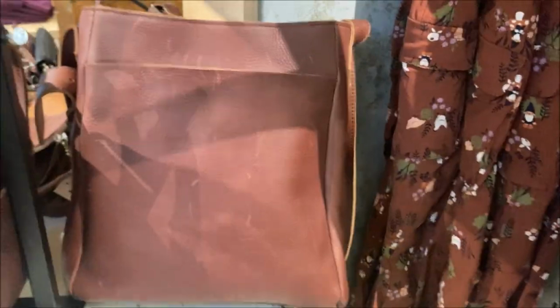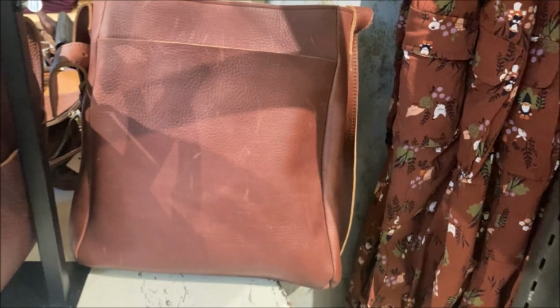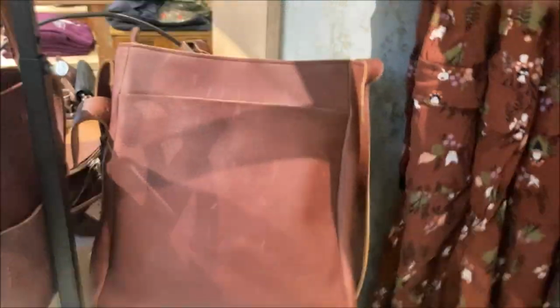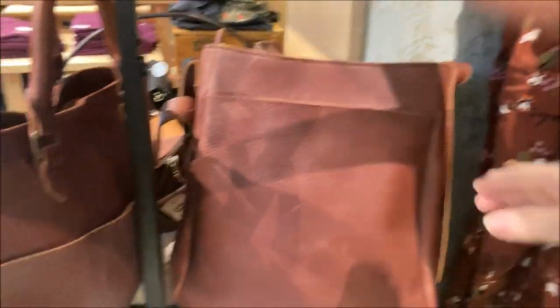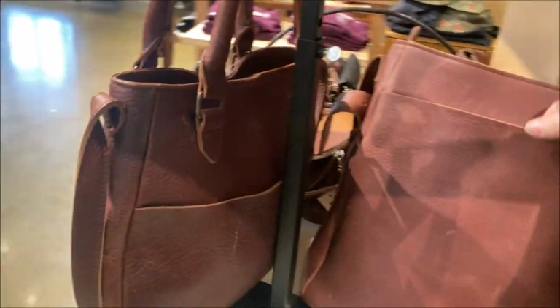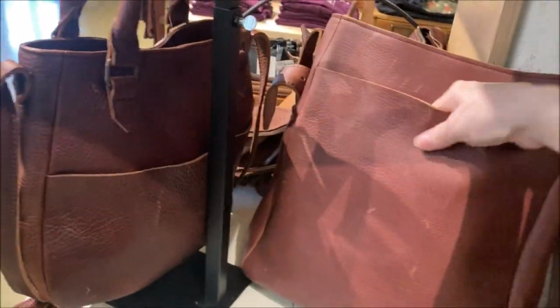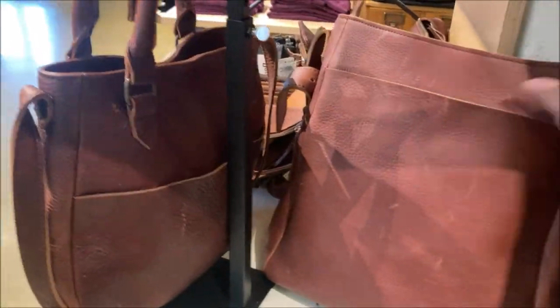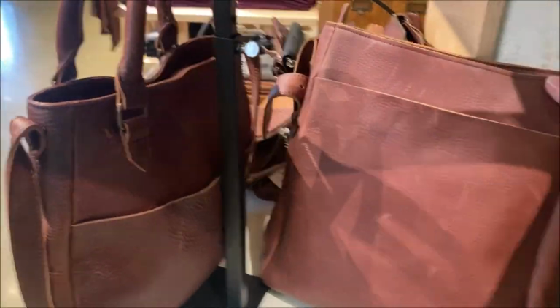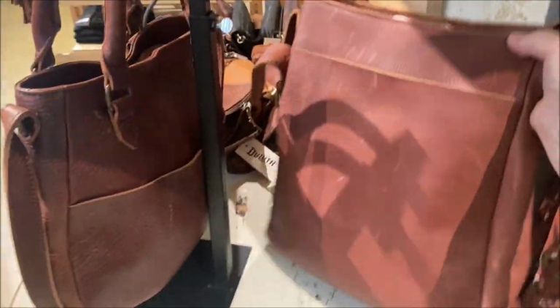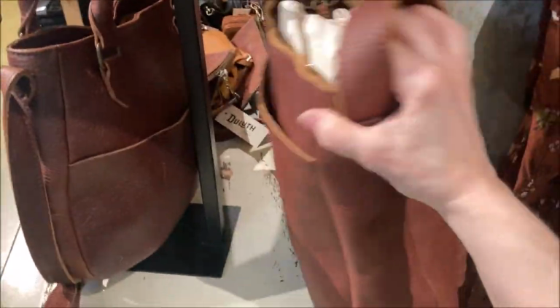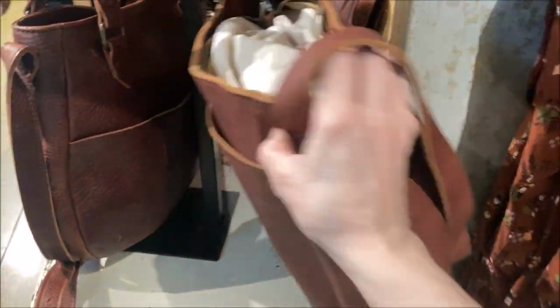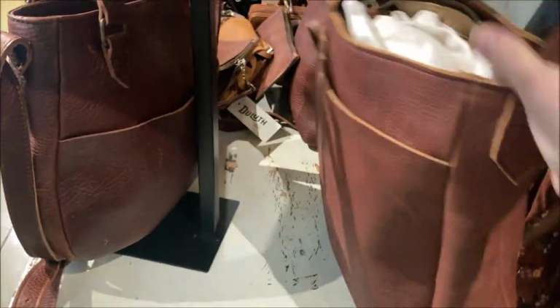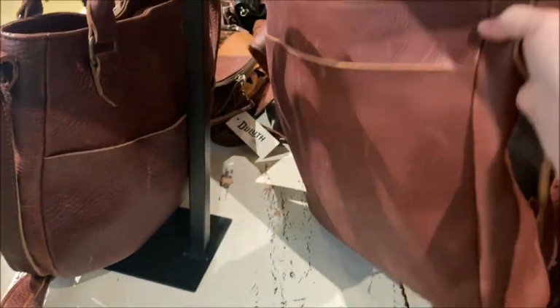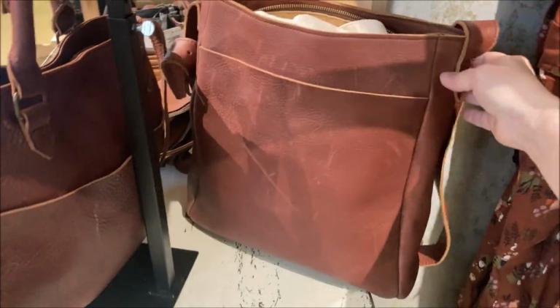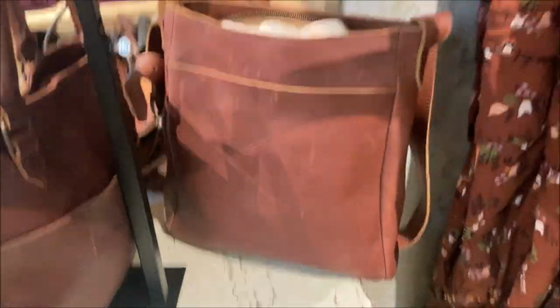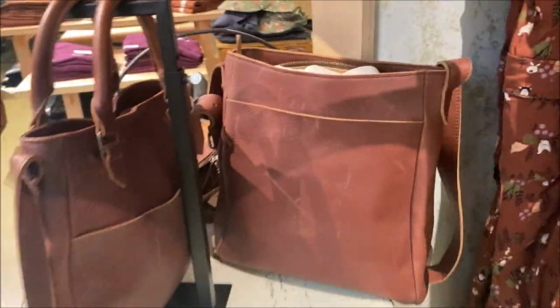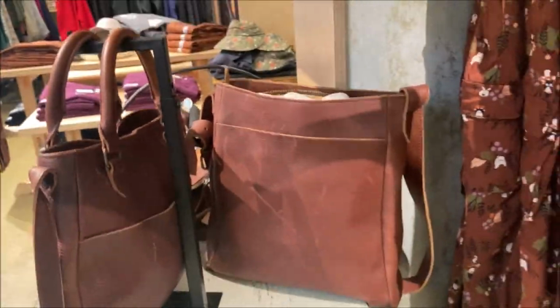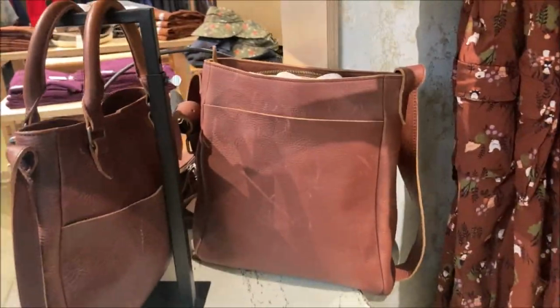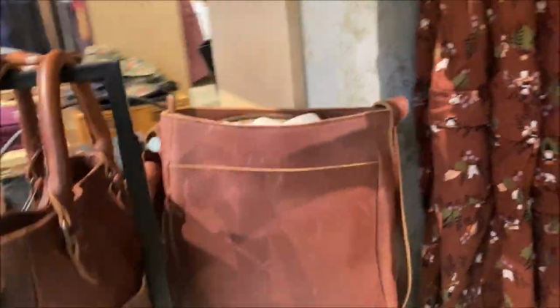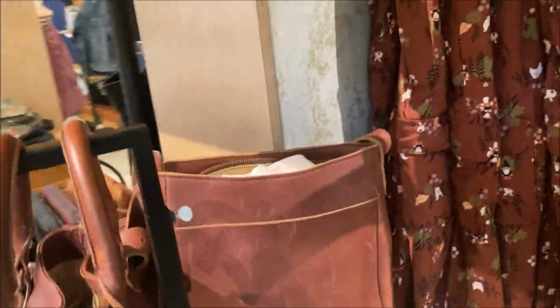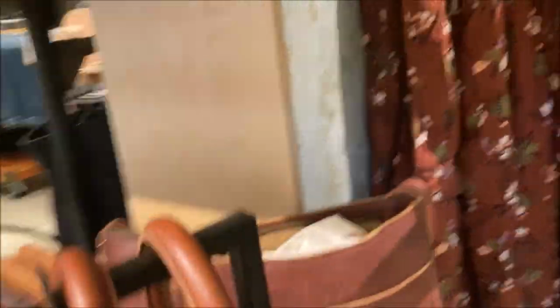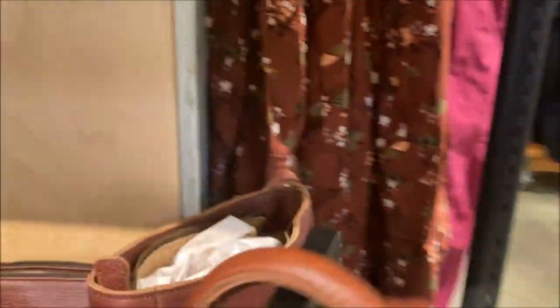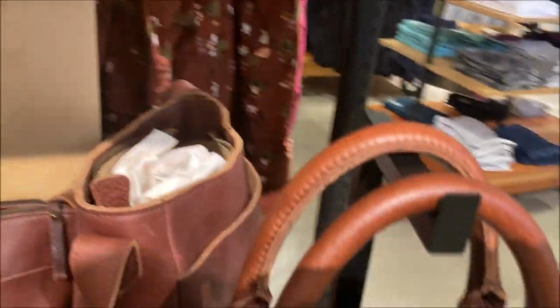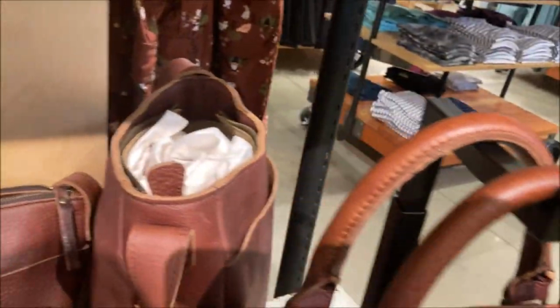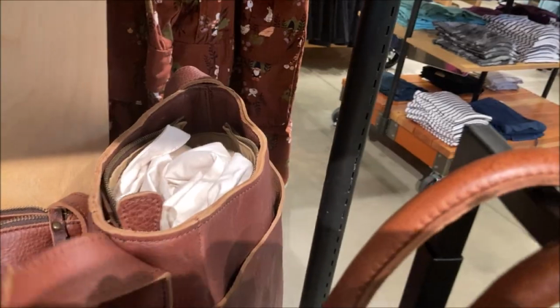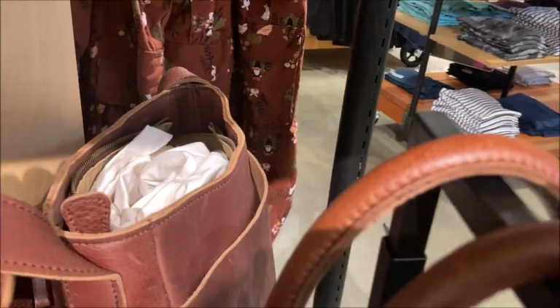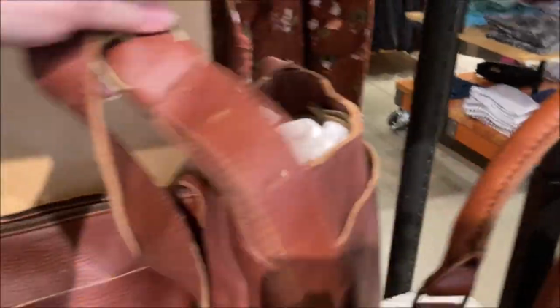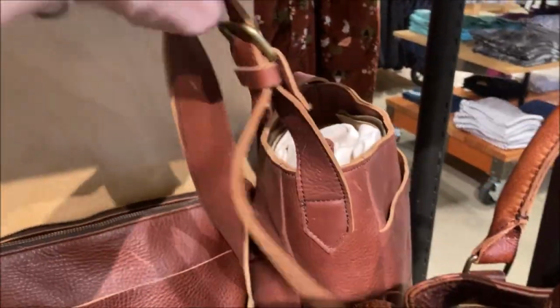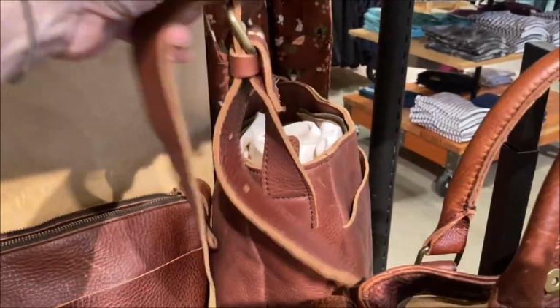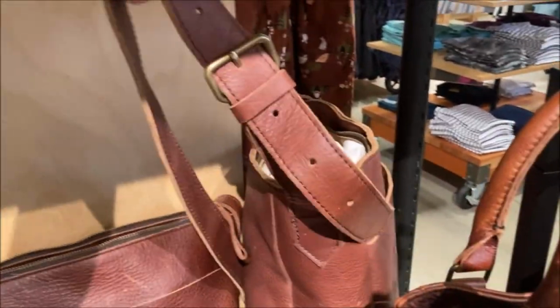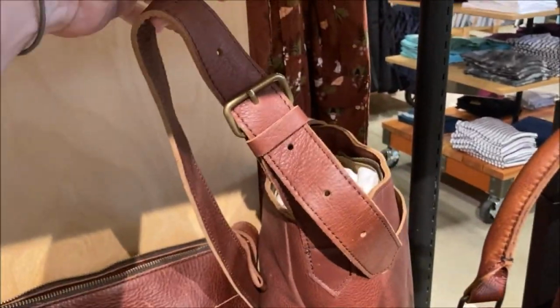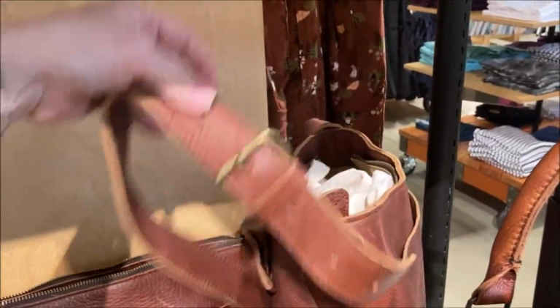It's got a front drop pocket and a nice body shoulder strap. Let's see if it's adjustable — yeah, it's adjustable with this big buckle on it.